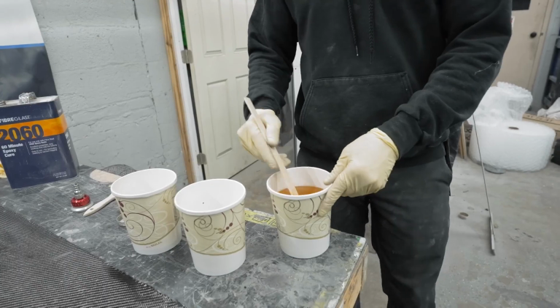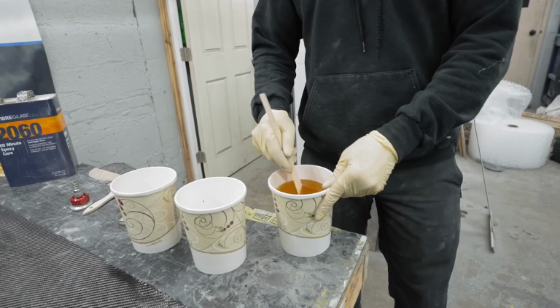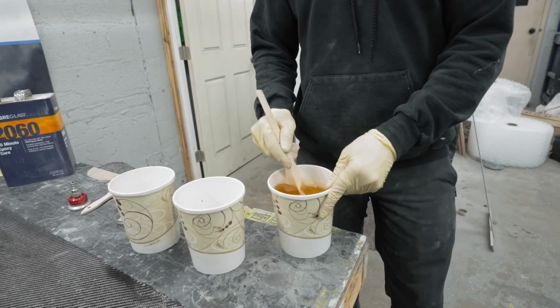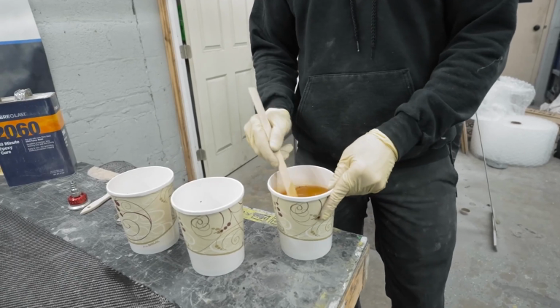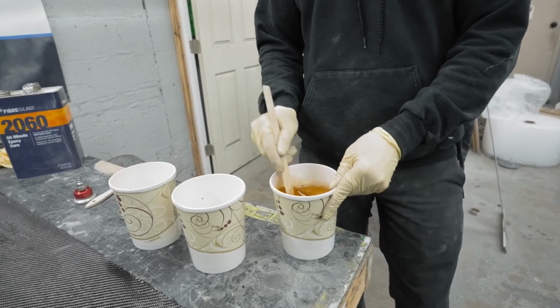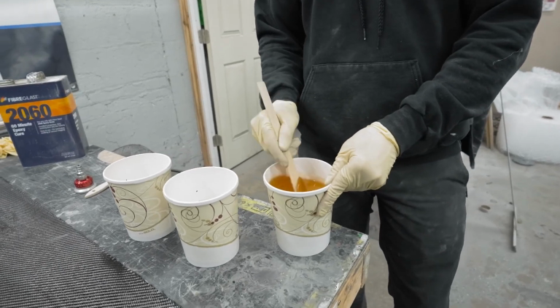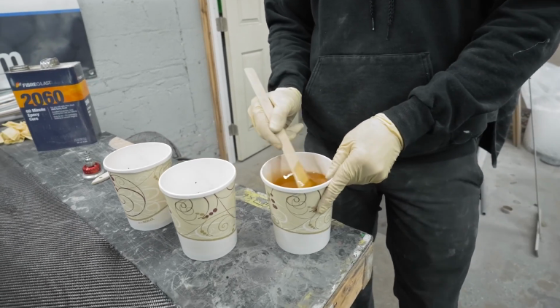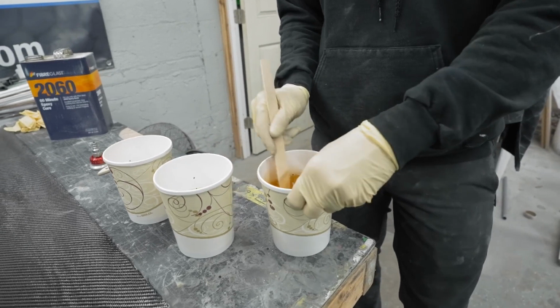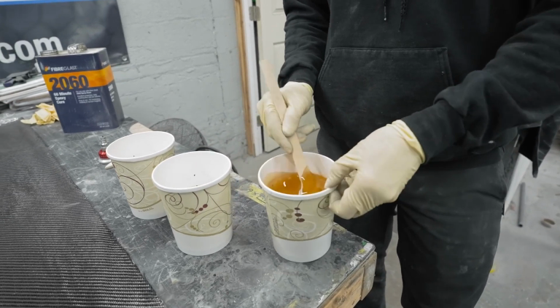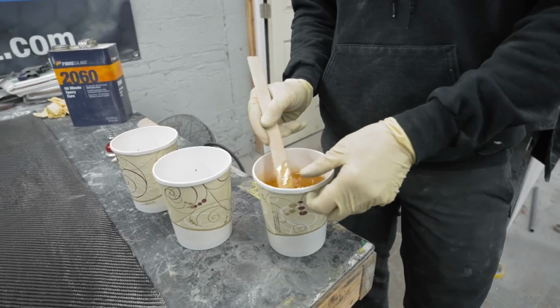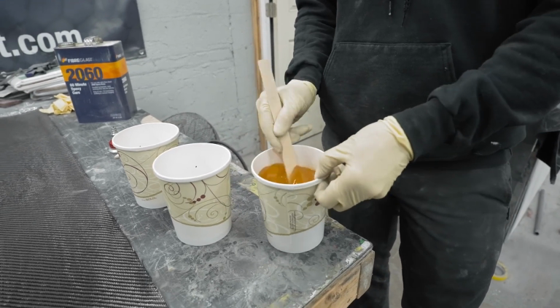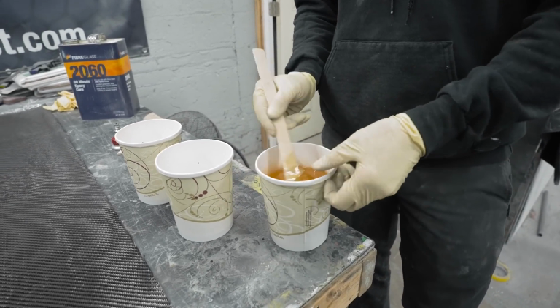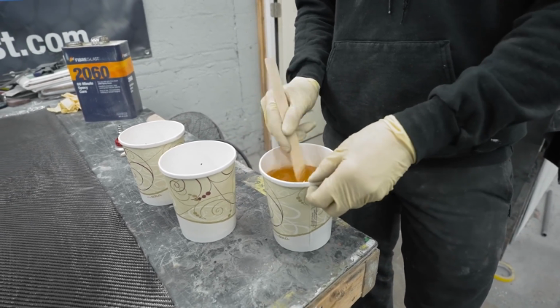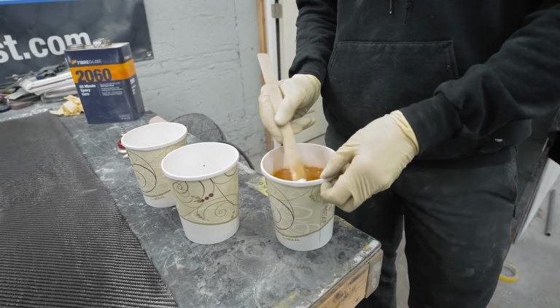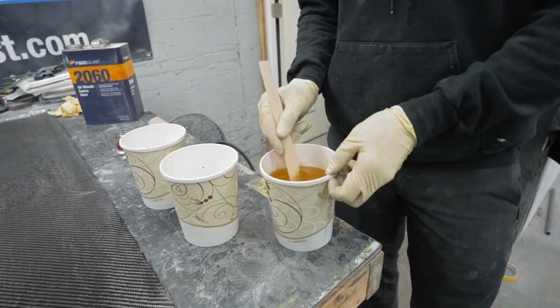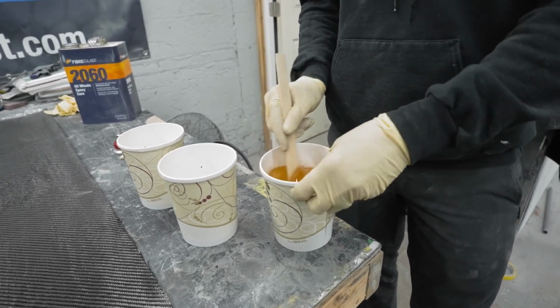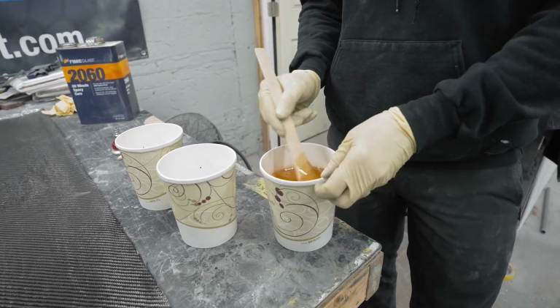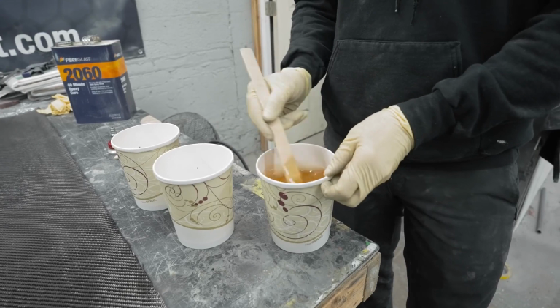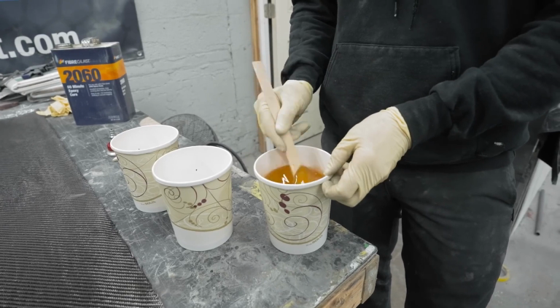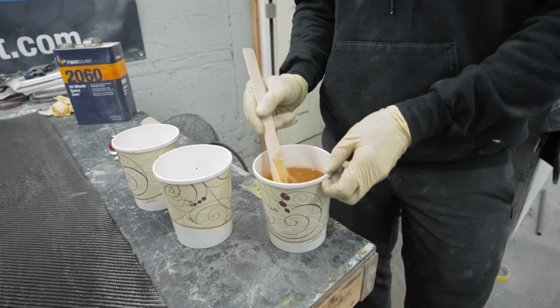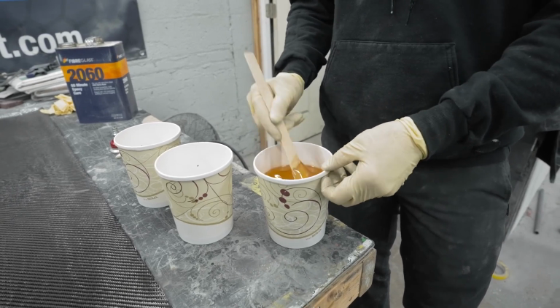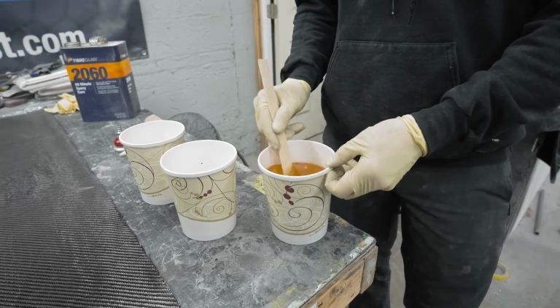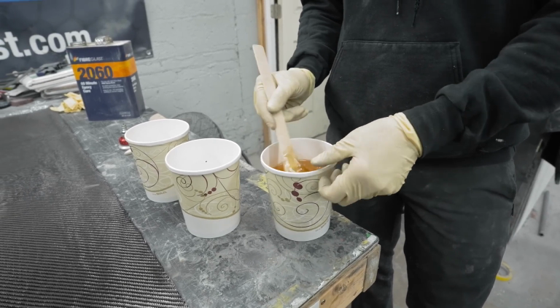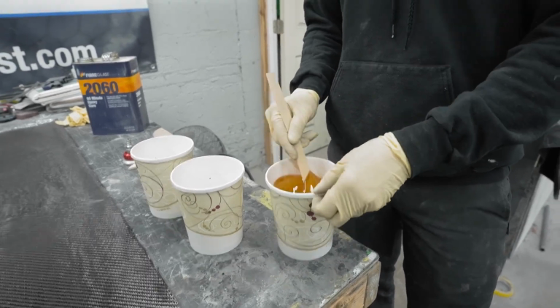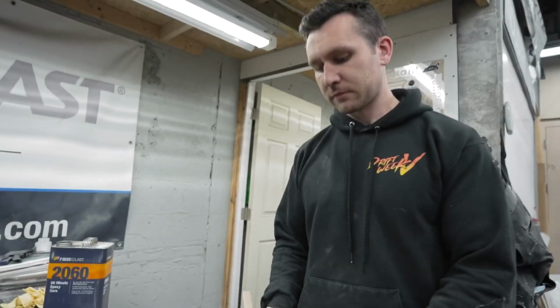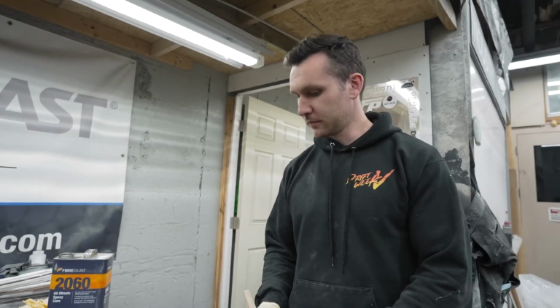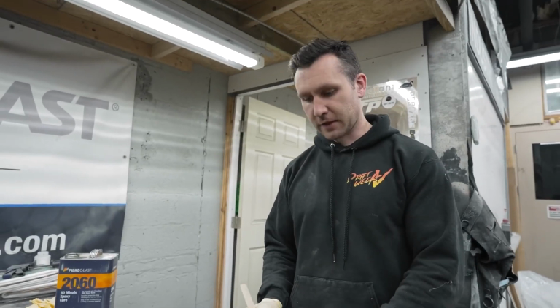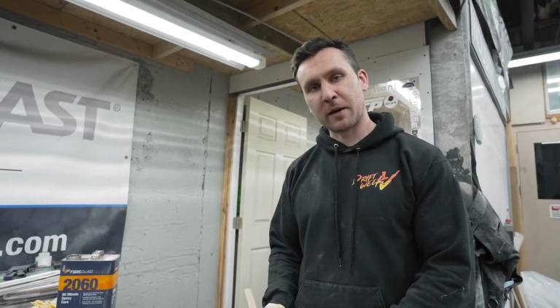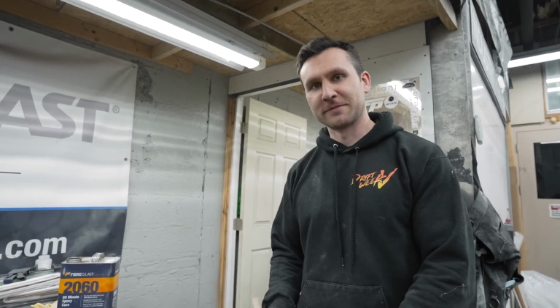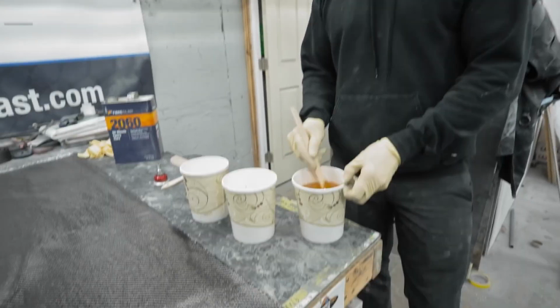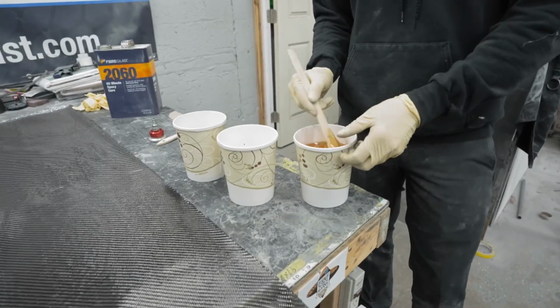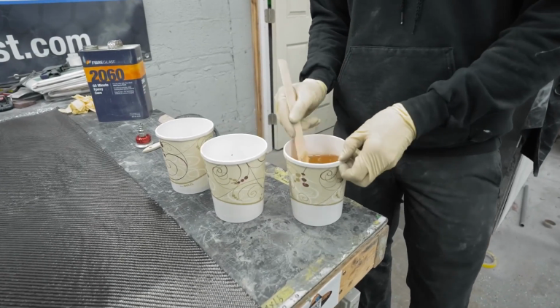Remember, stir for at least a minute. If you don't, you will have problems. I know because I've had problems. Gotta stay consistent.